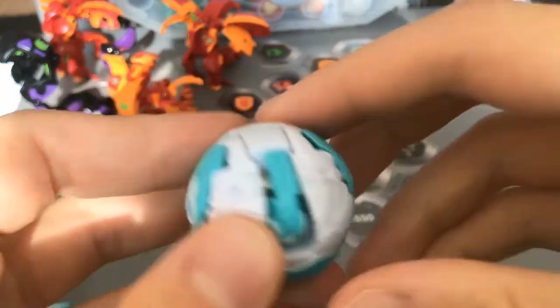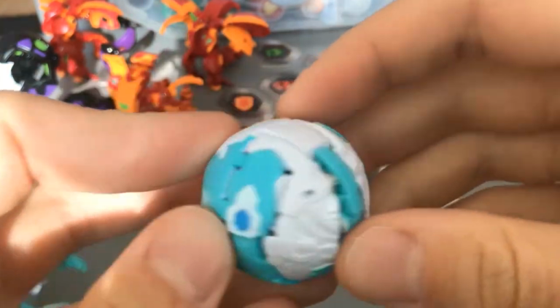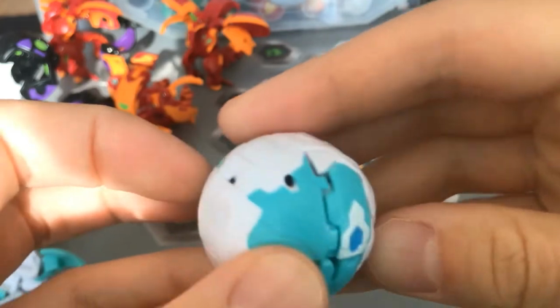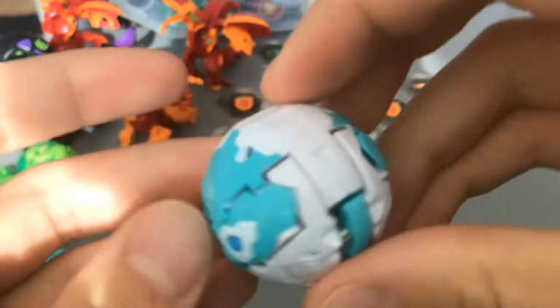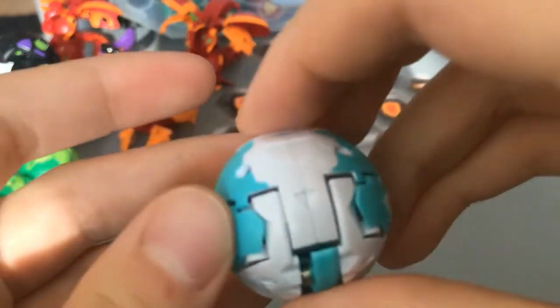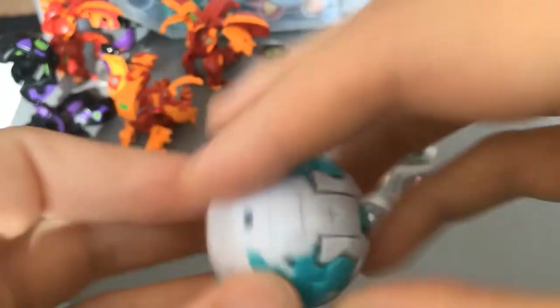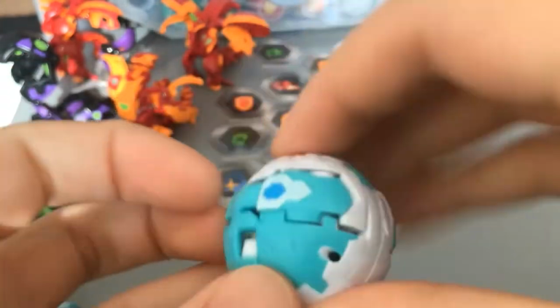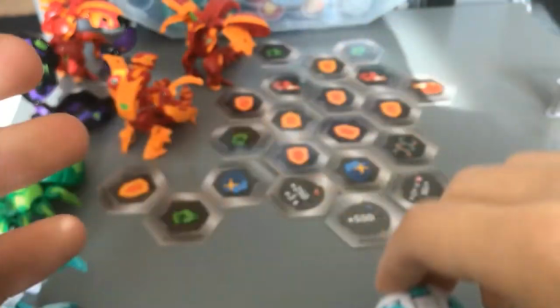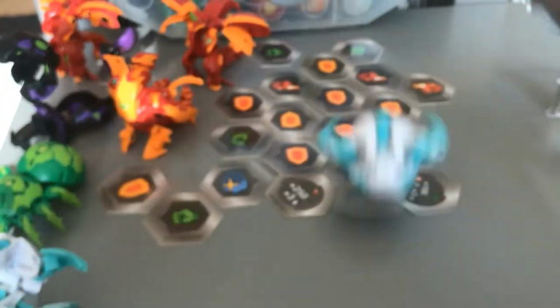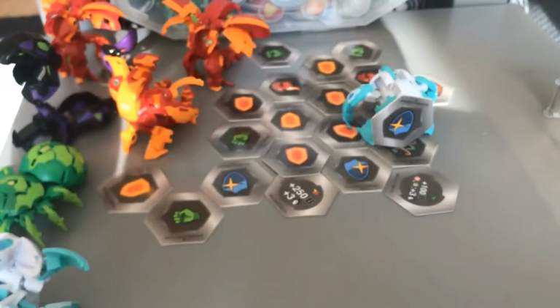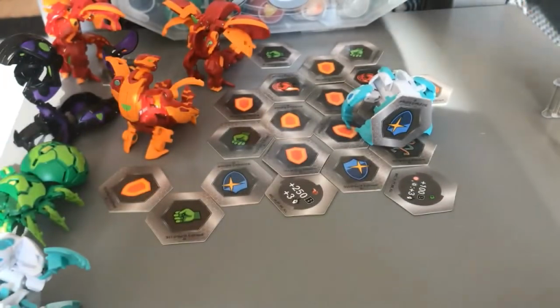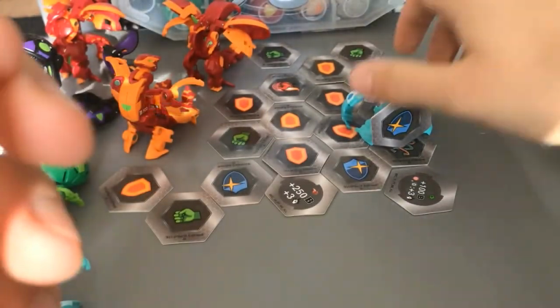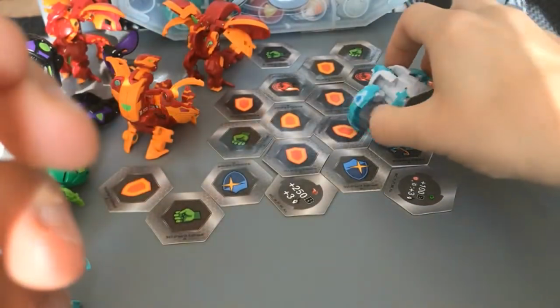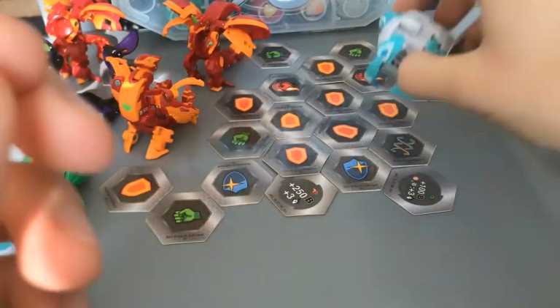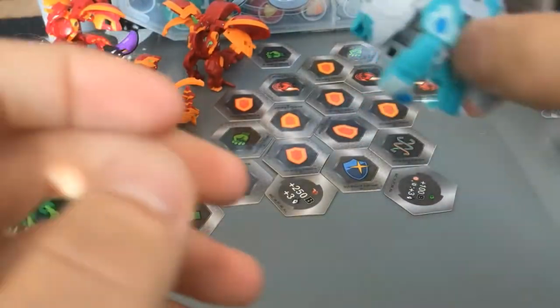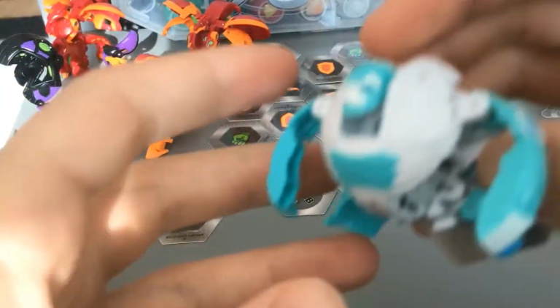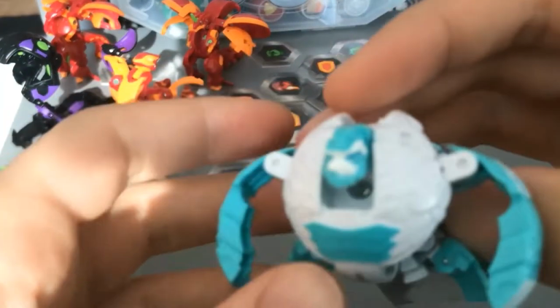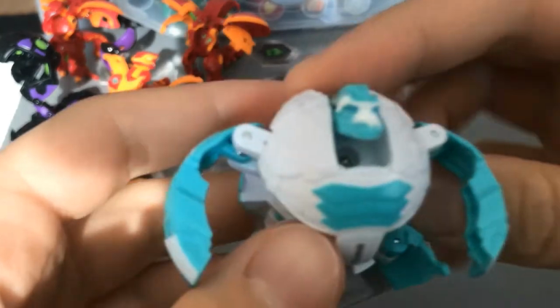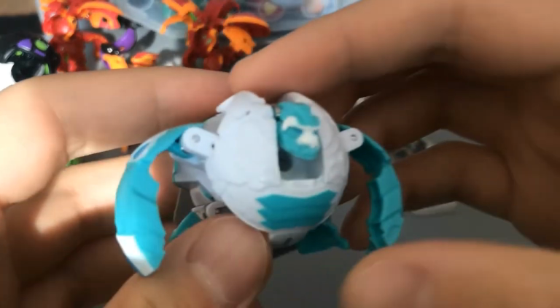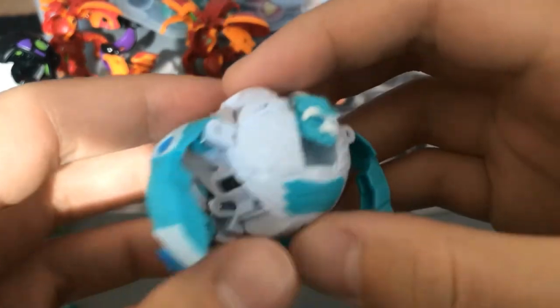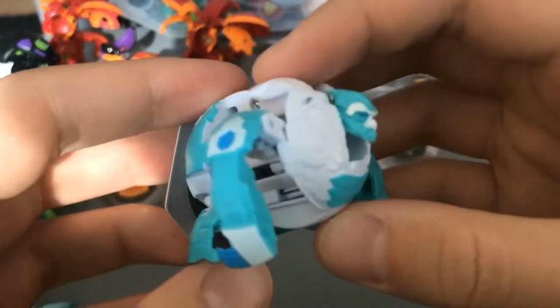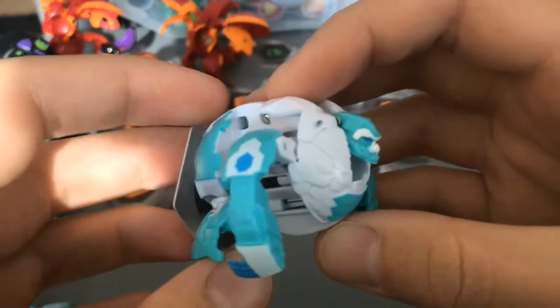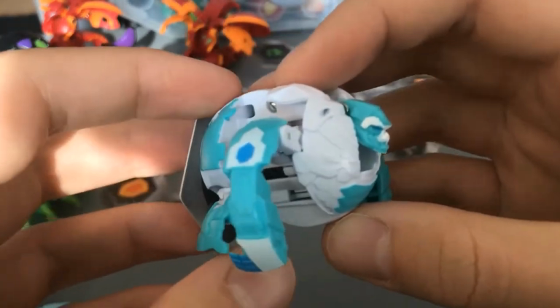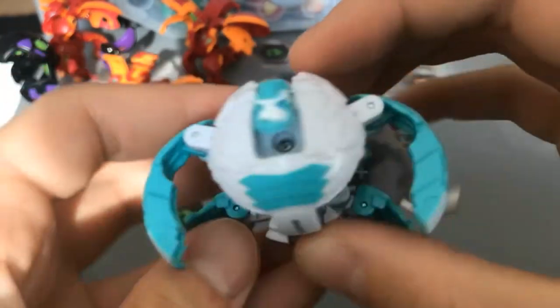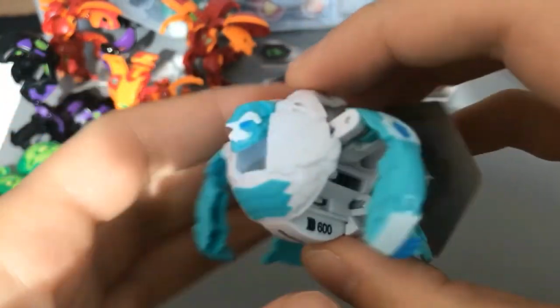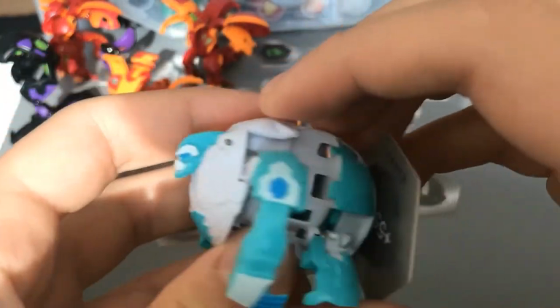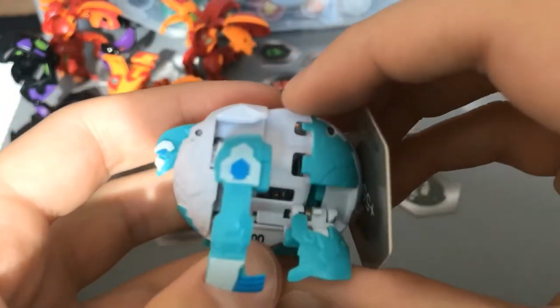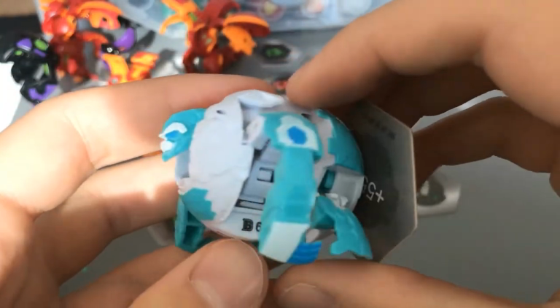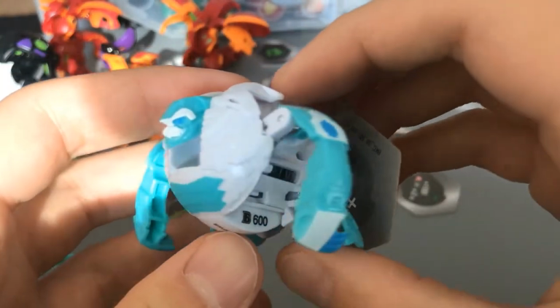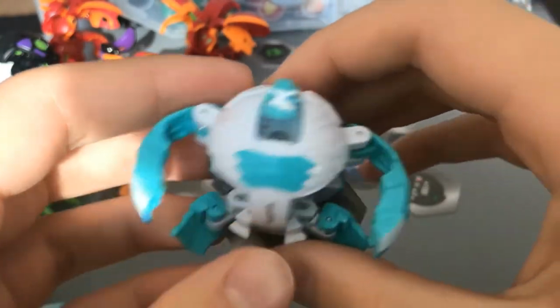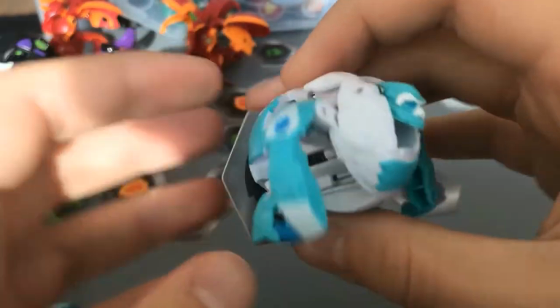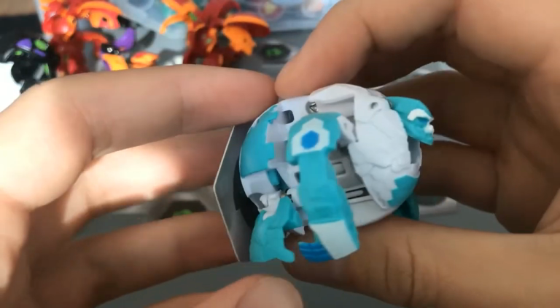Here we have our good monkey boy. I actually forgot what he's called, because he's nobody's favorite Bakugan. Looks like a core is an ultra.